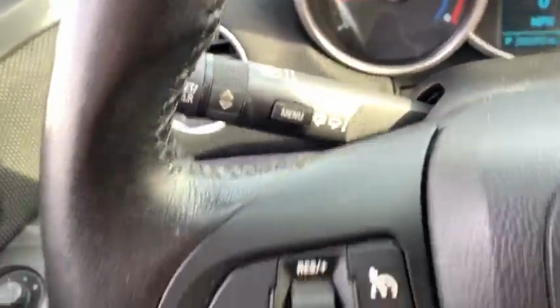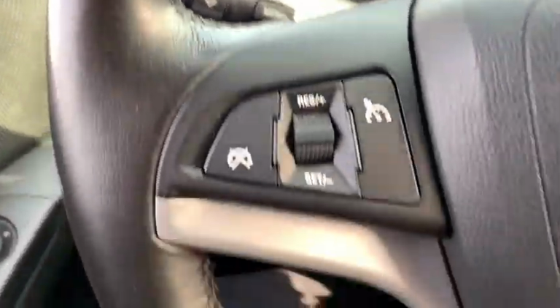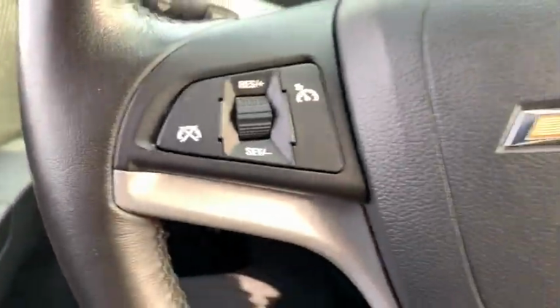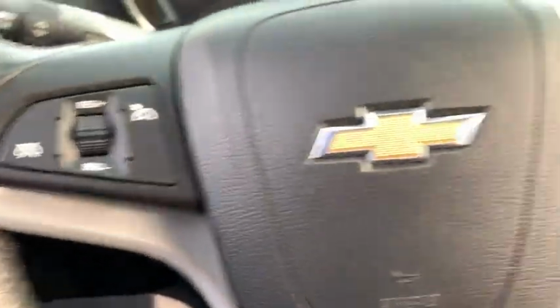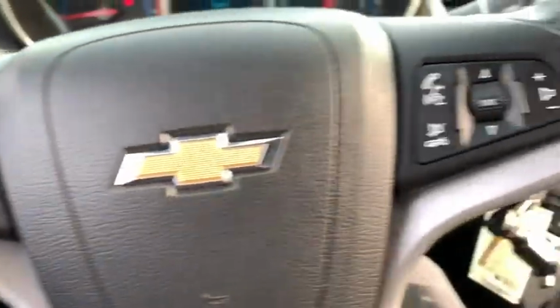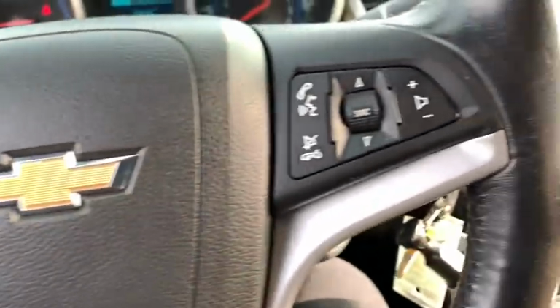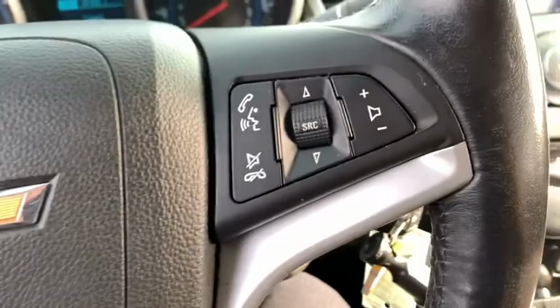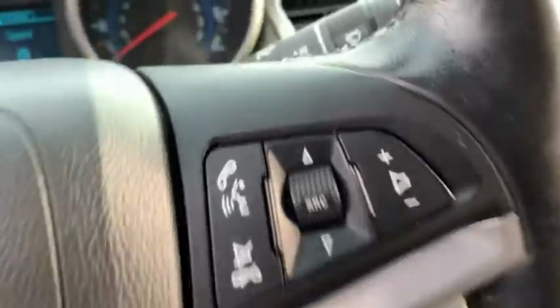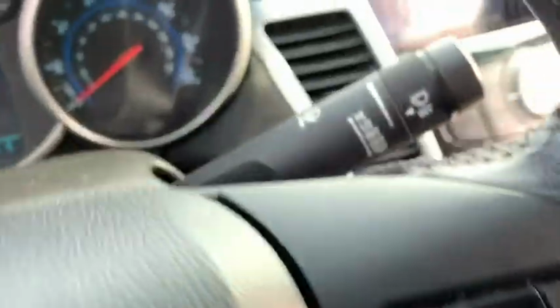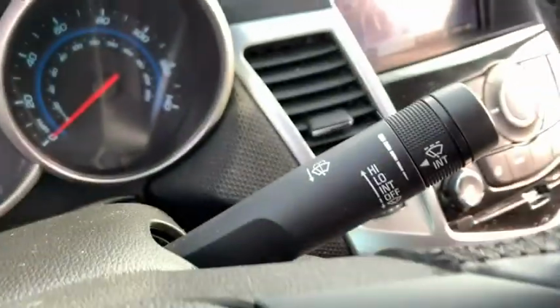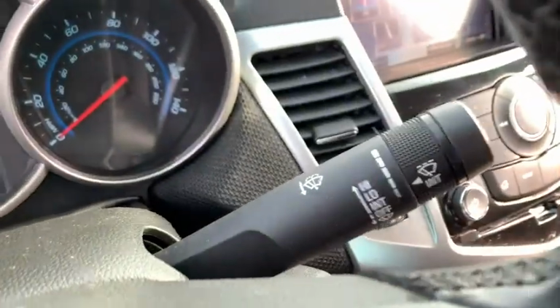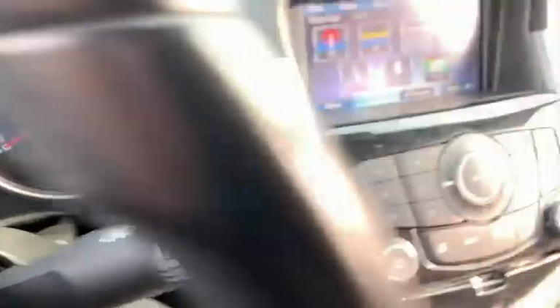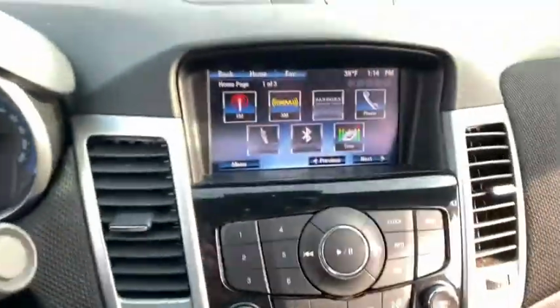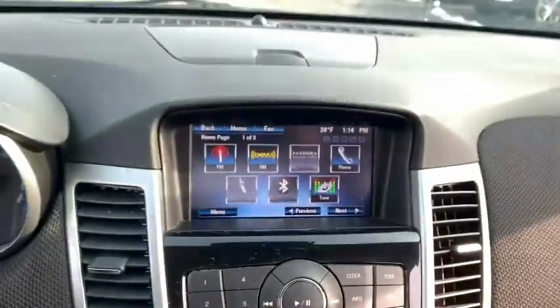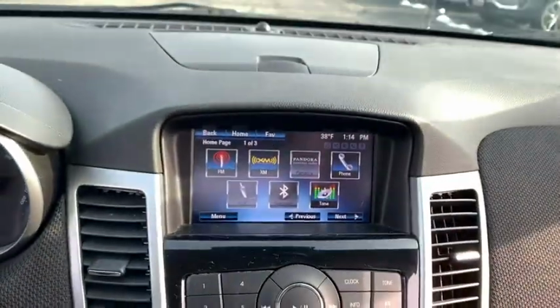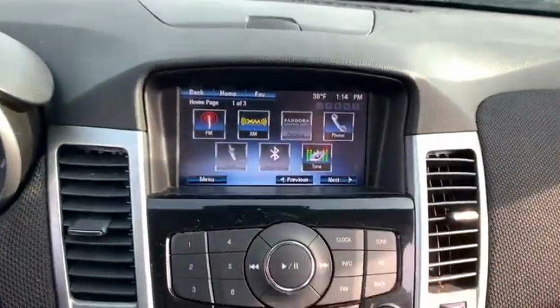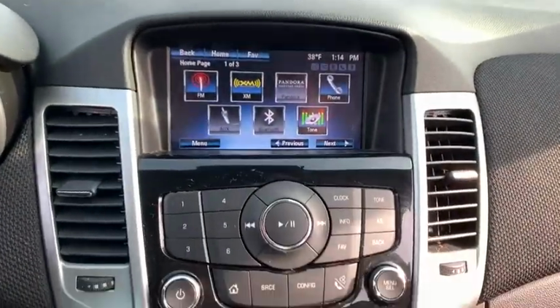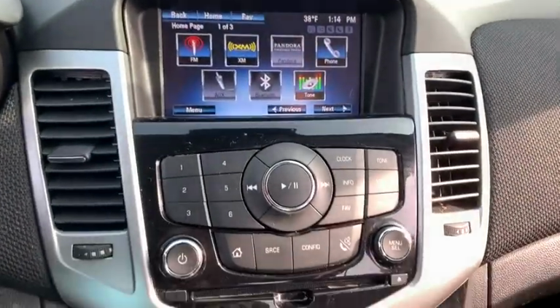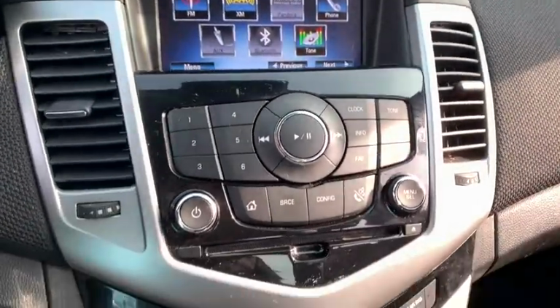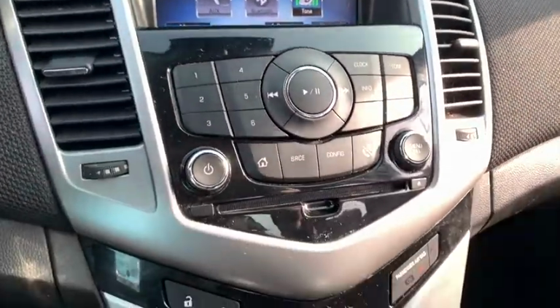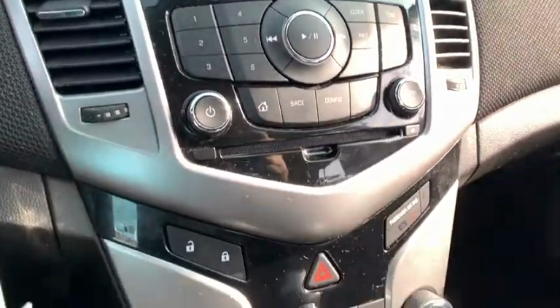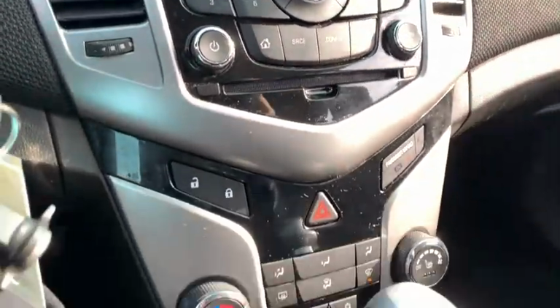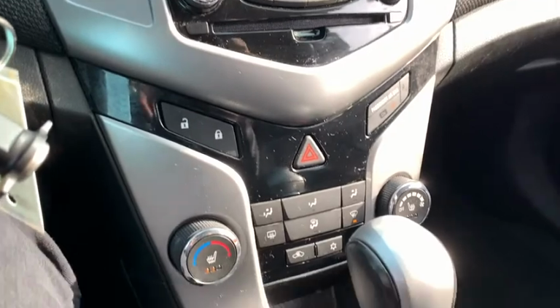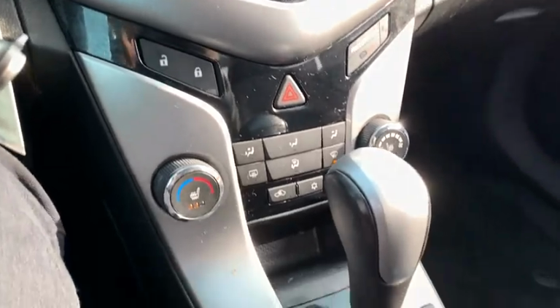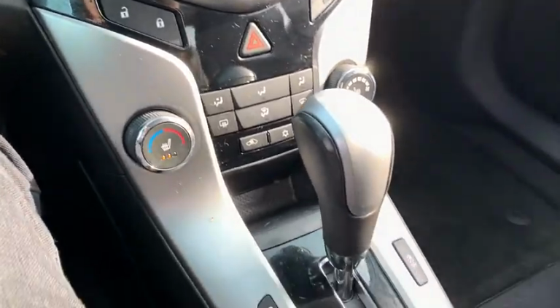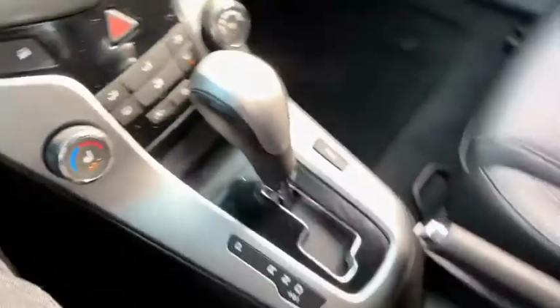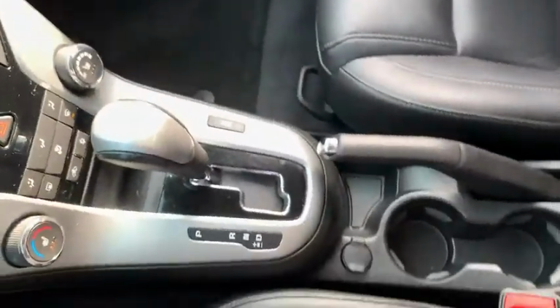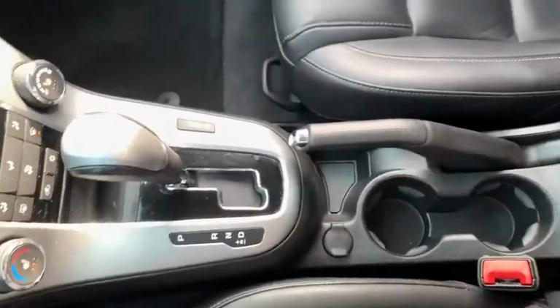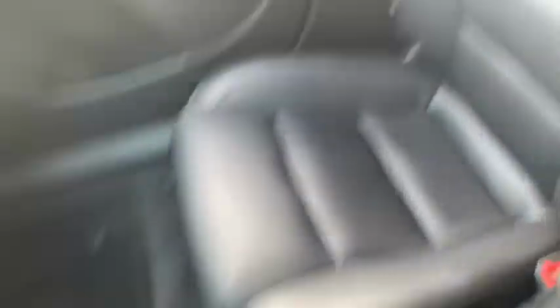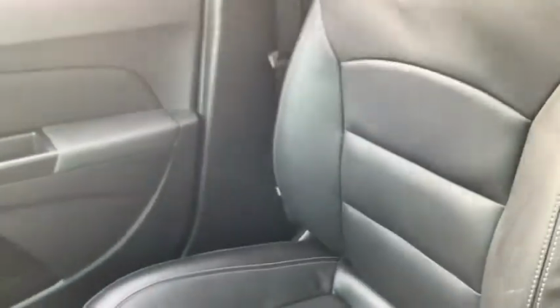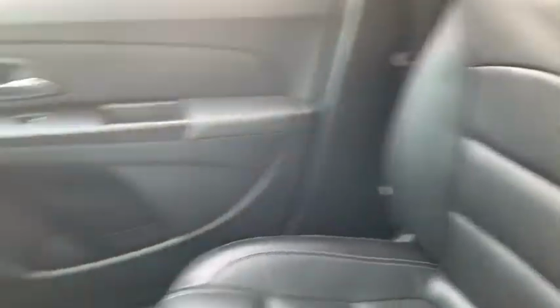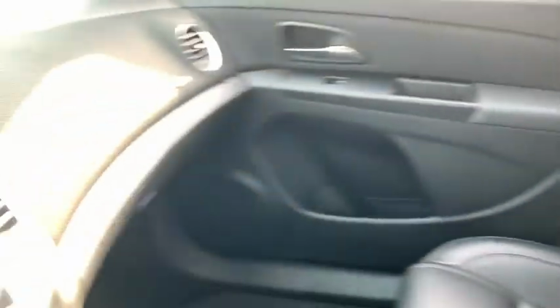Compass, CD player, power windows, rear window defroster, trip computer, heated front driver and passenger seat, electronic stability control.